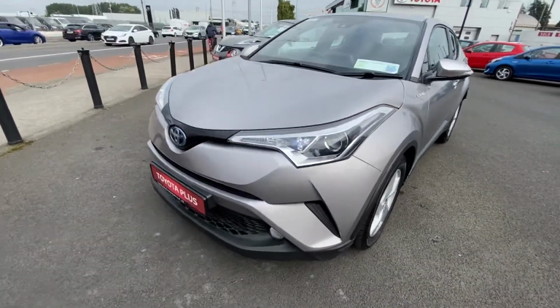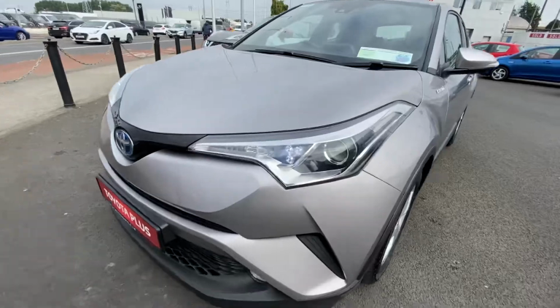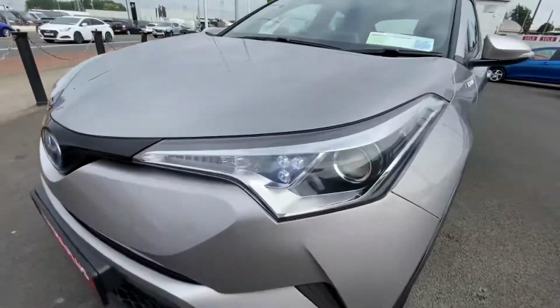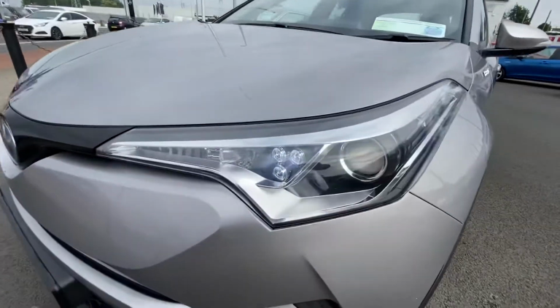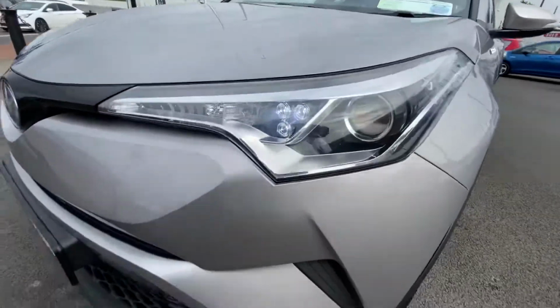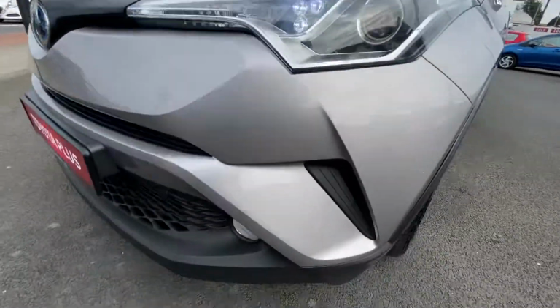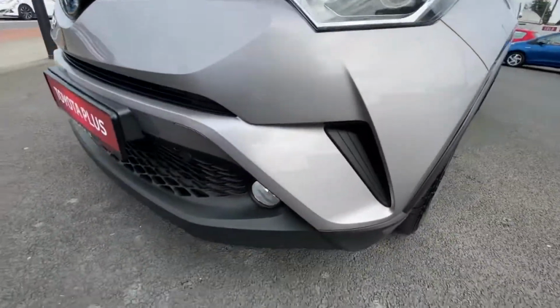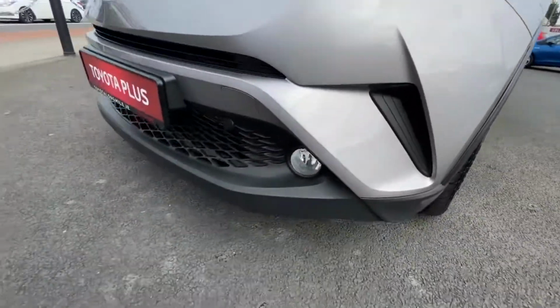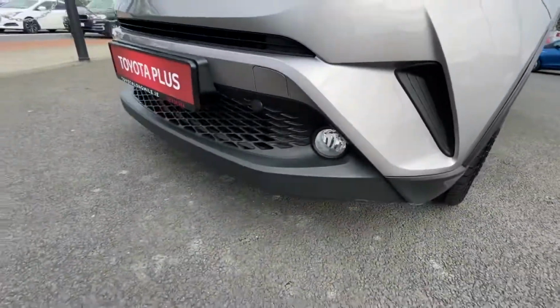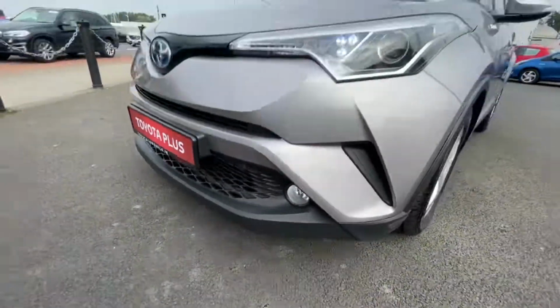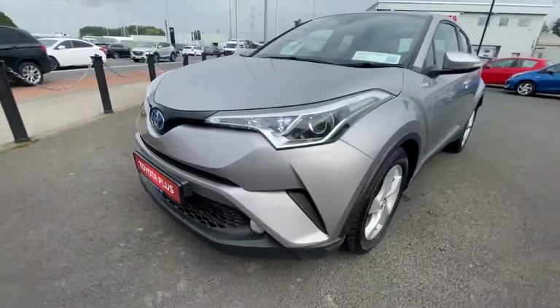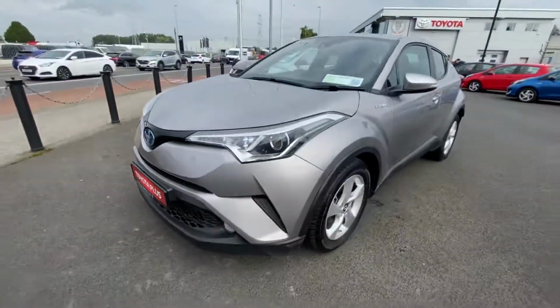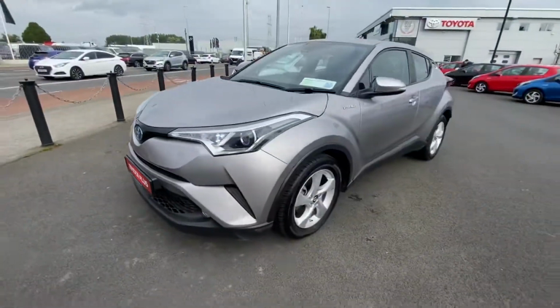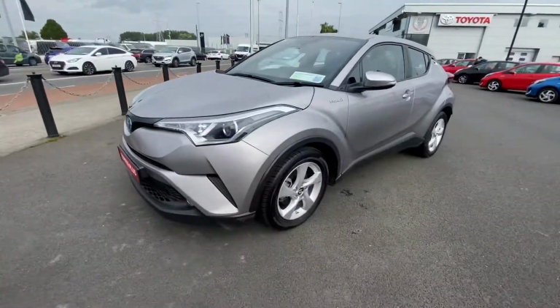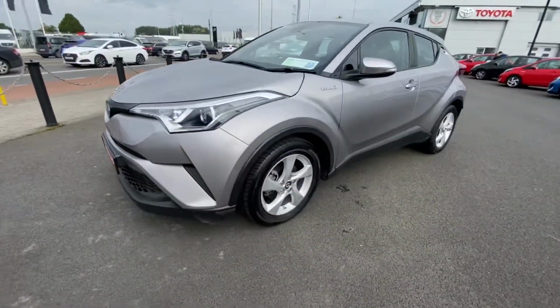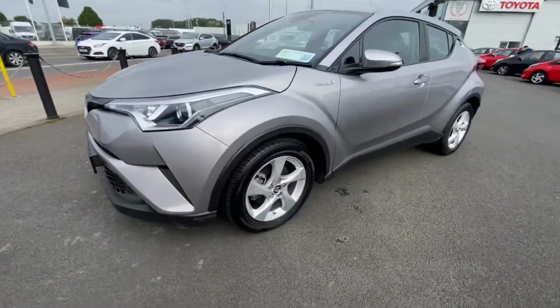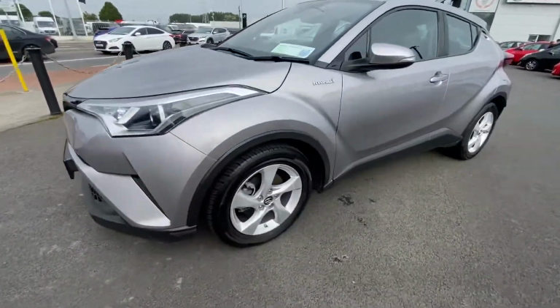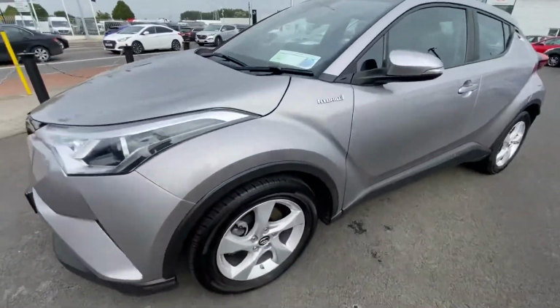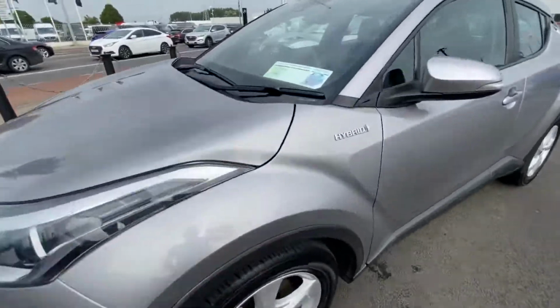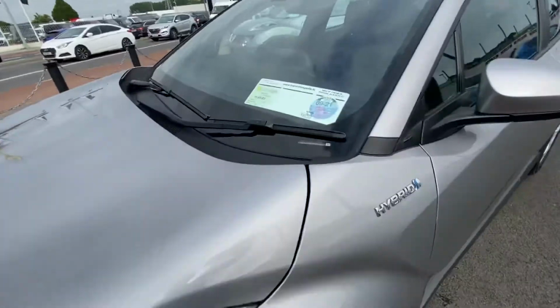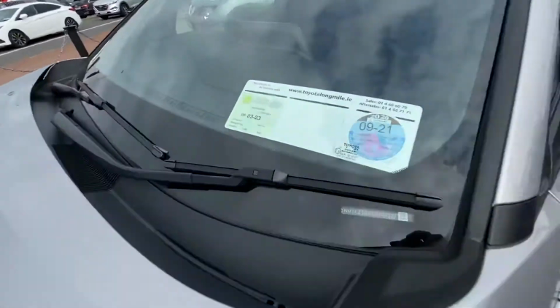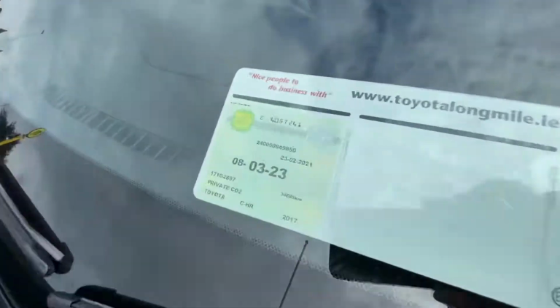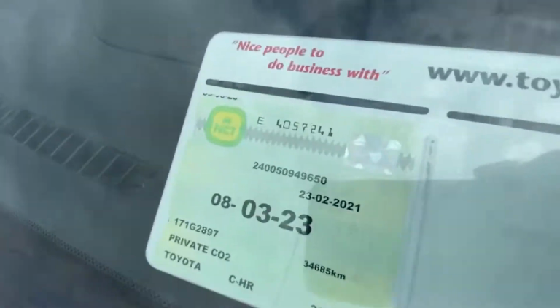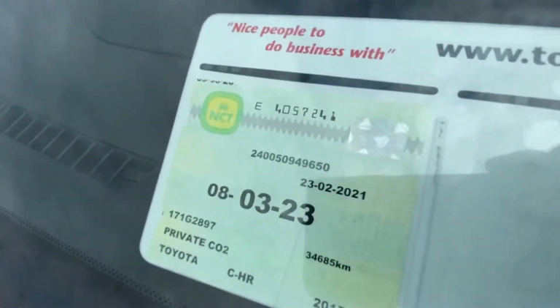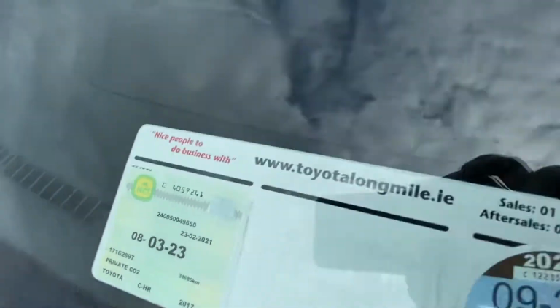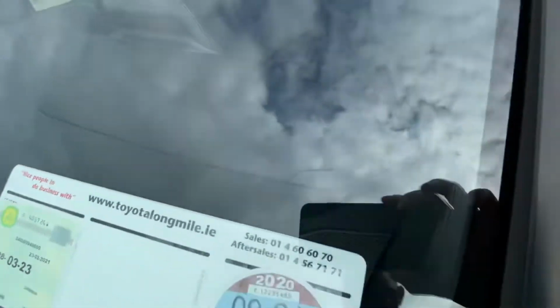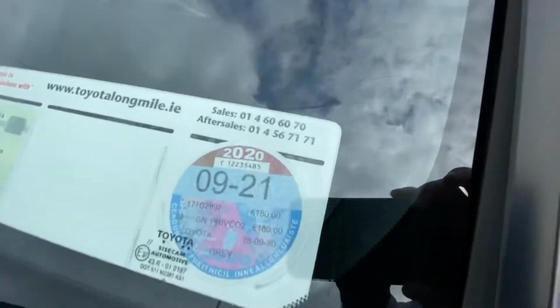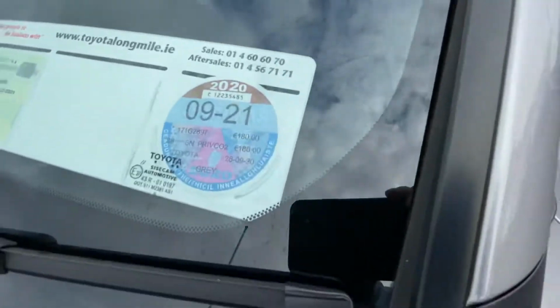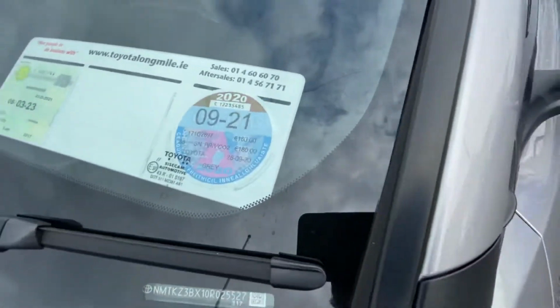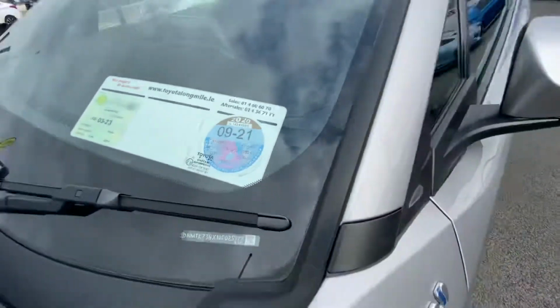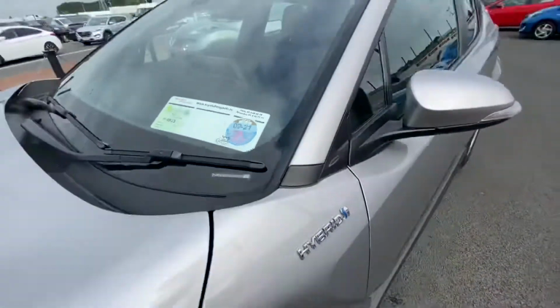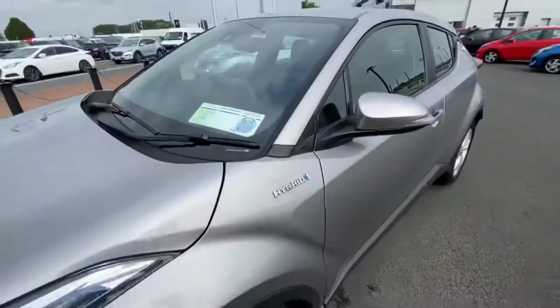It comes with daytime running lights, LED headlights, front fogs, and delivery Toyota alloy wheels. It has NCT until March 2023 and the tax is €180 annually.